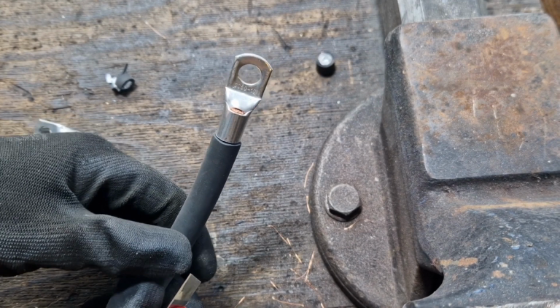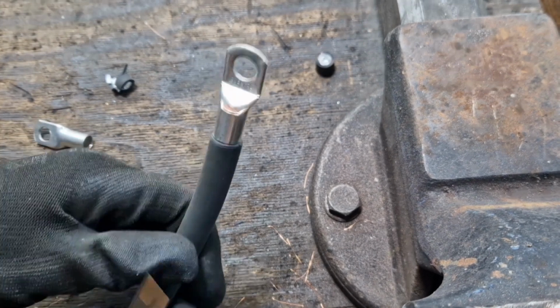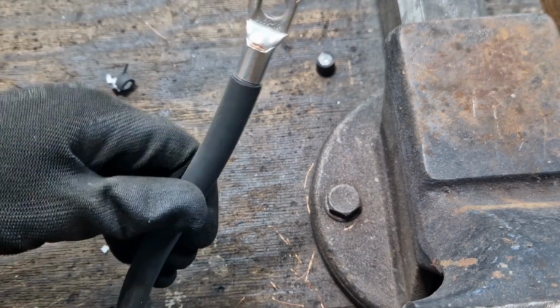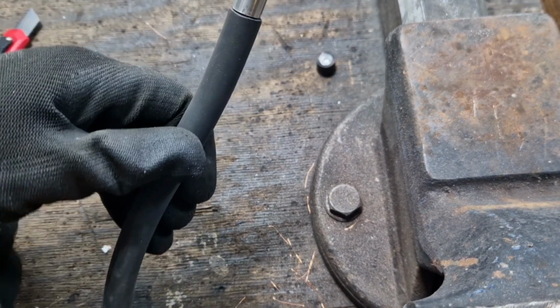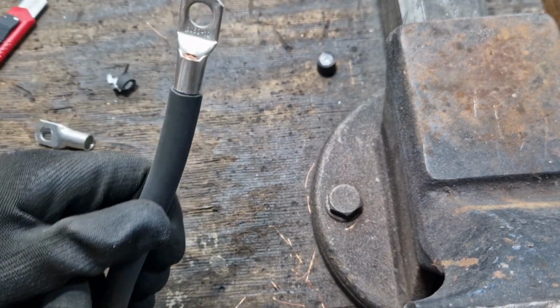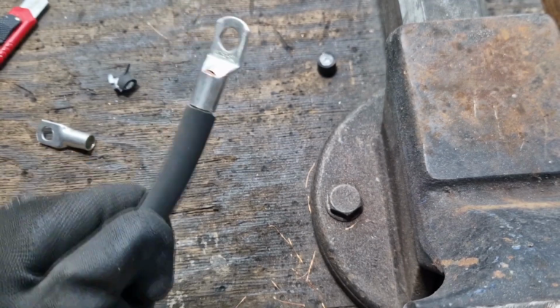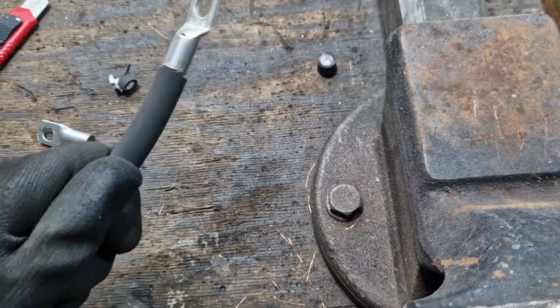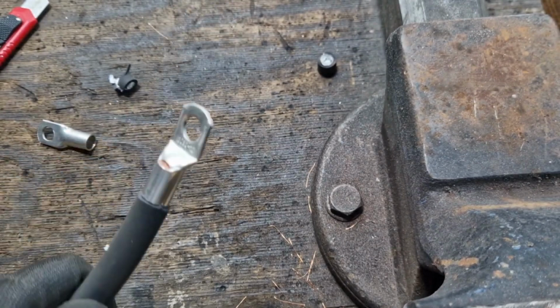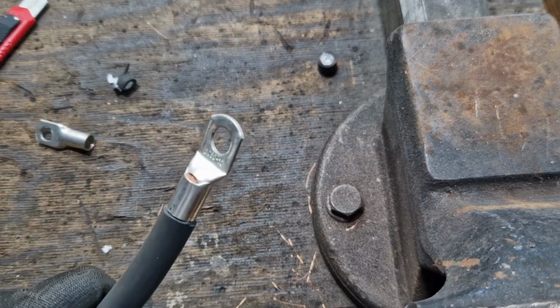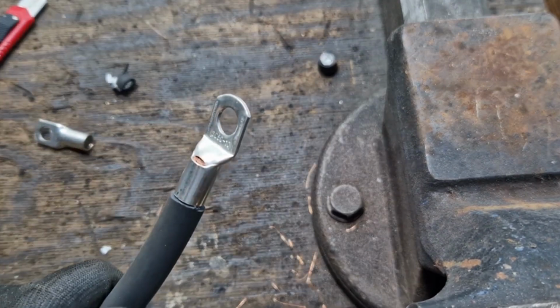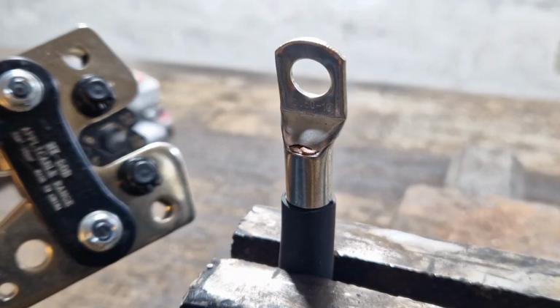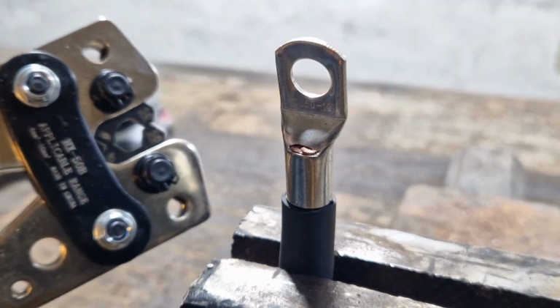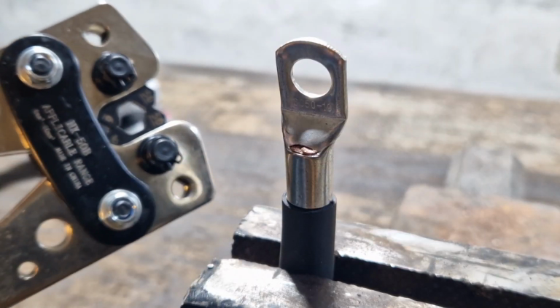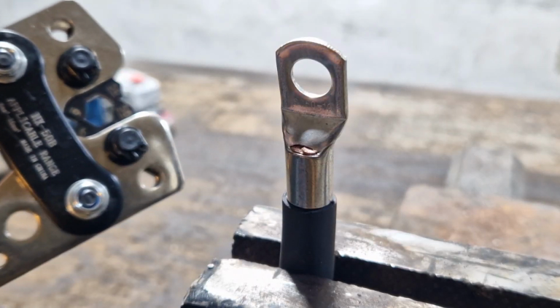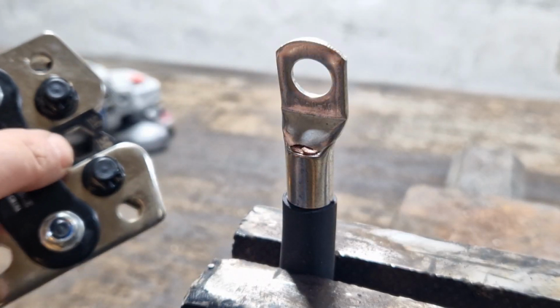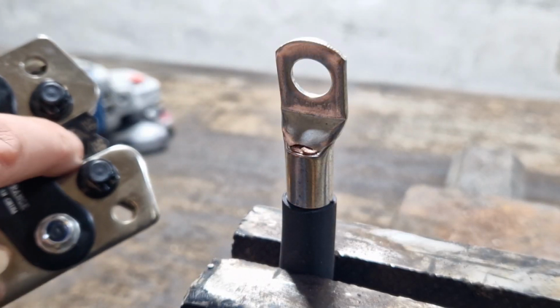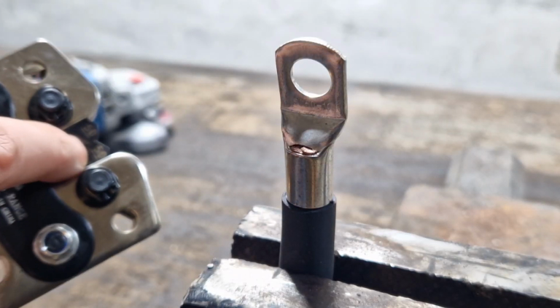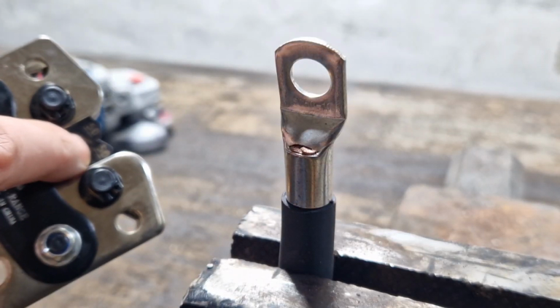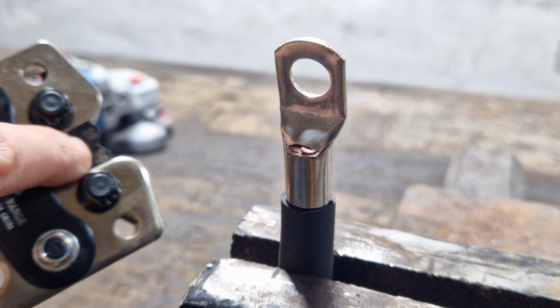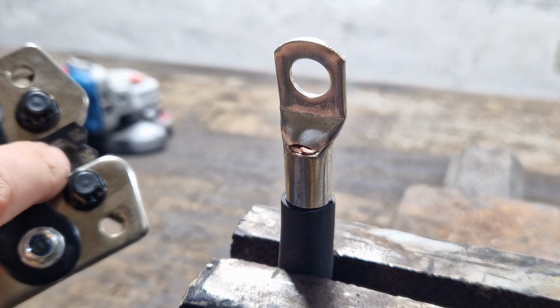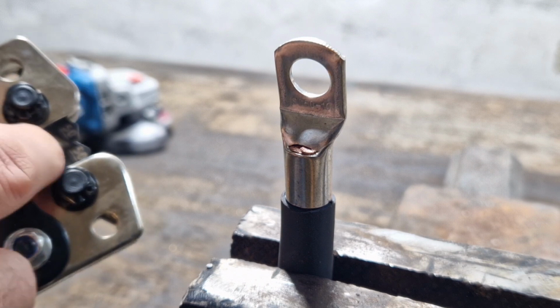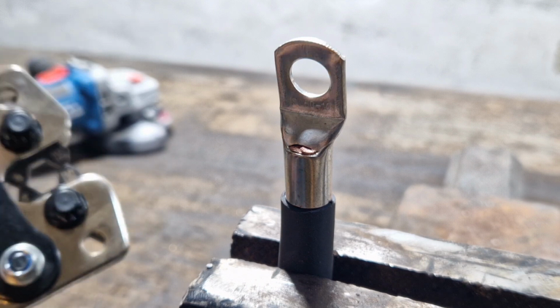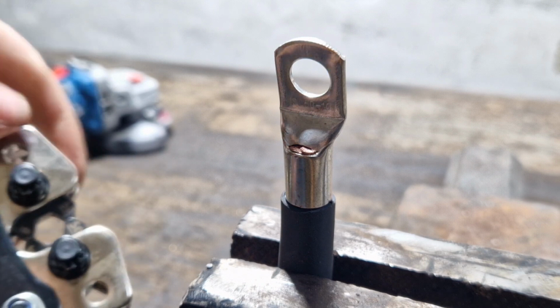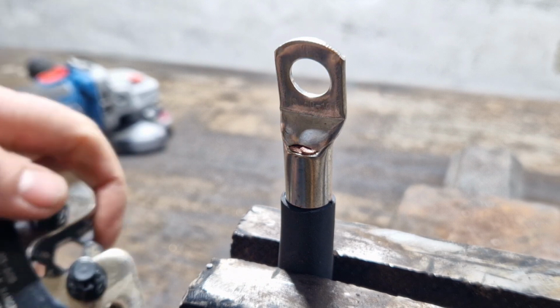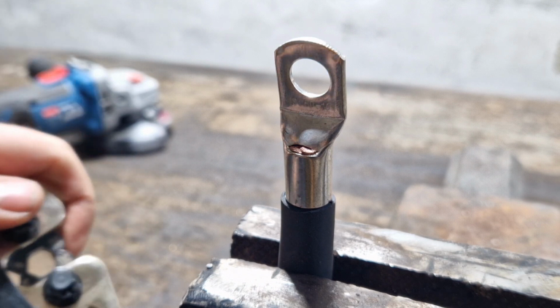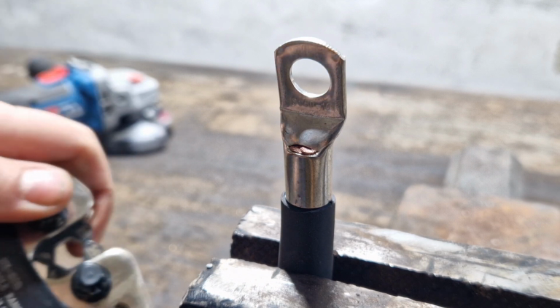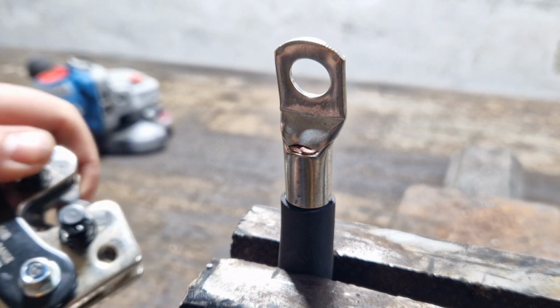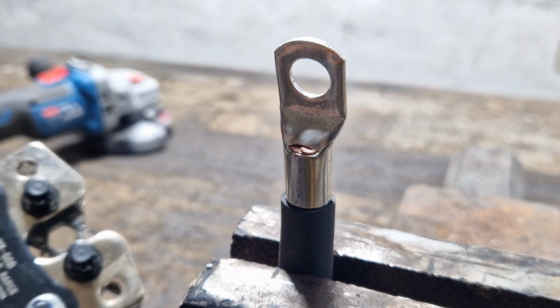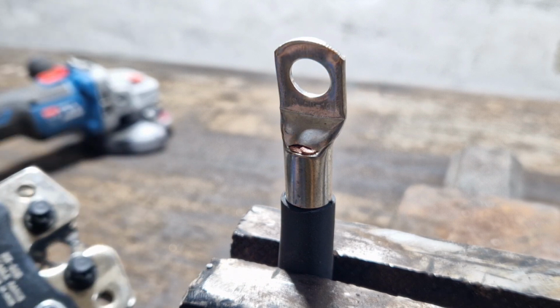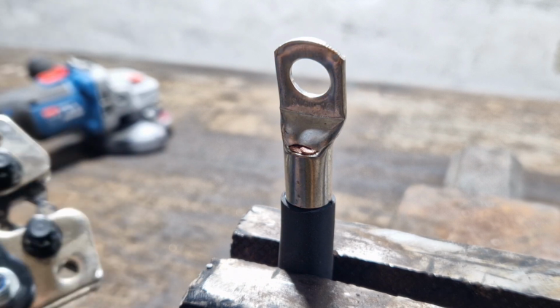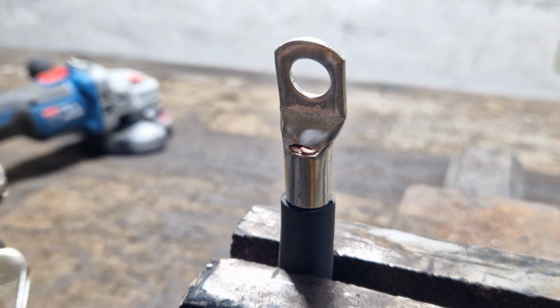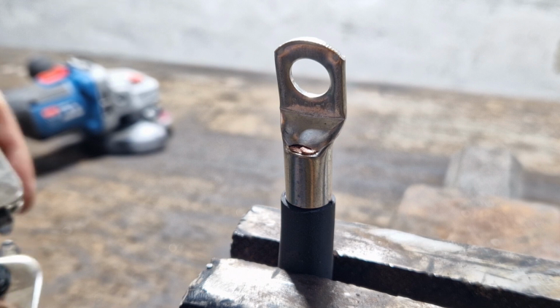So we take the pliers and adjust them to 50 square up here. Of course, depending on the type of cable, you can modify this with the mechanism — you can set various significantly different sizes.